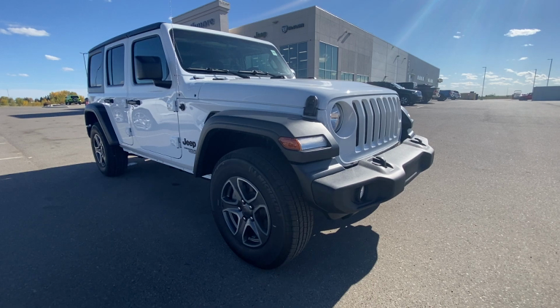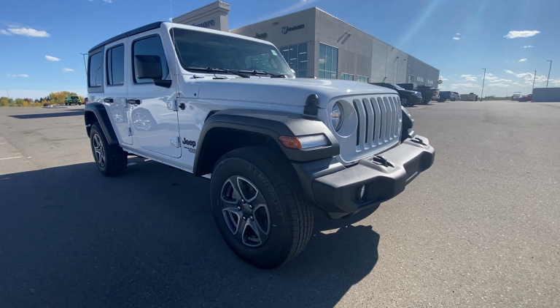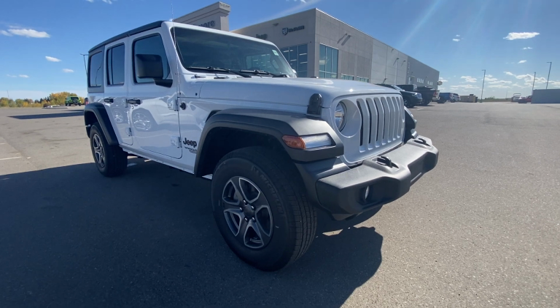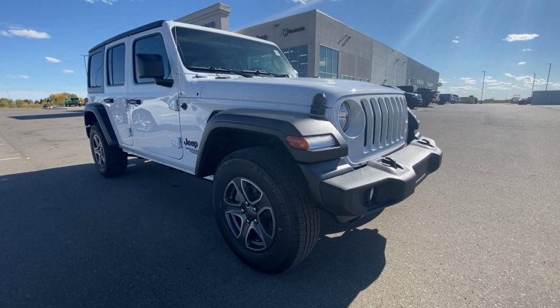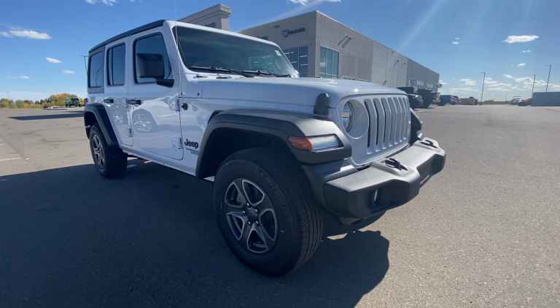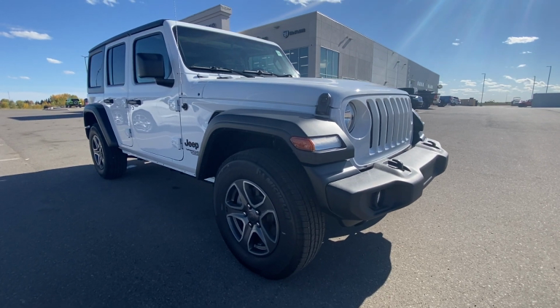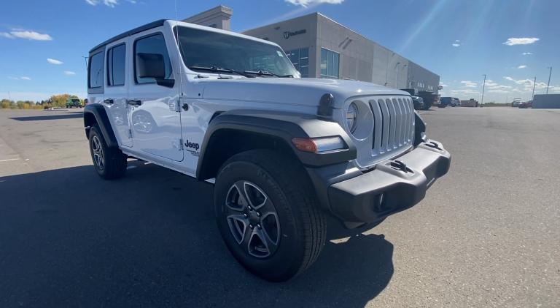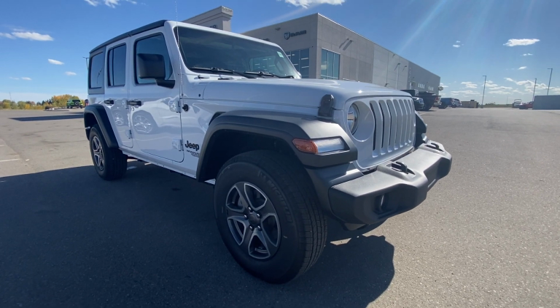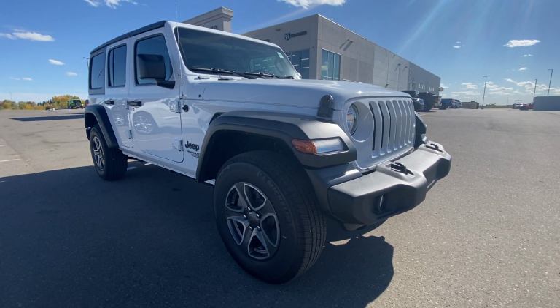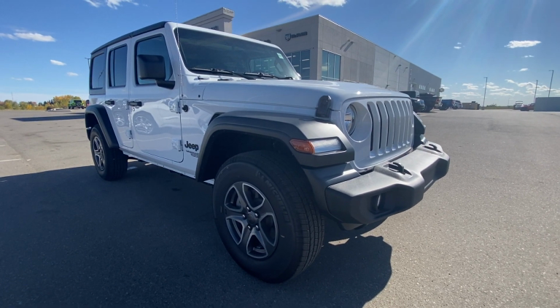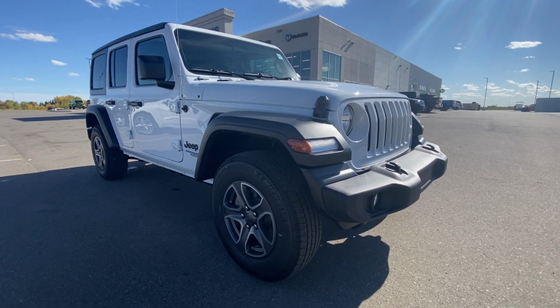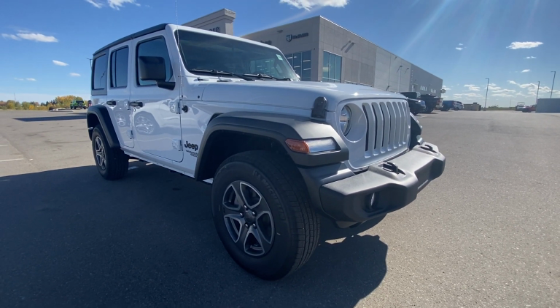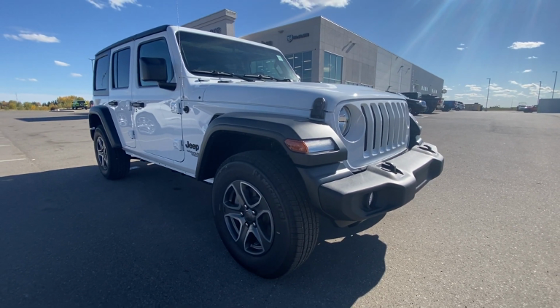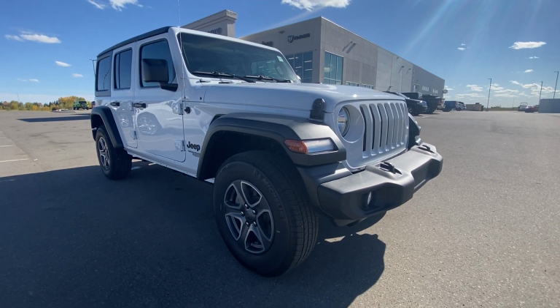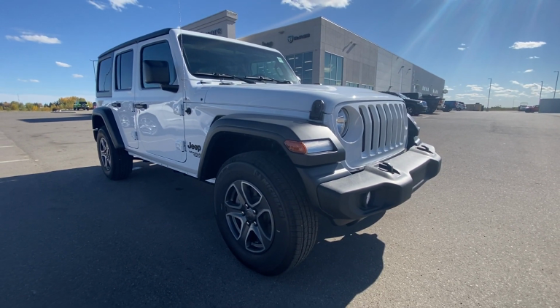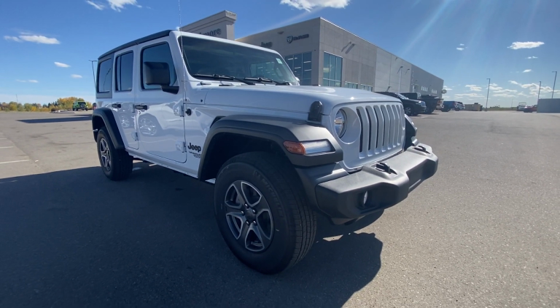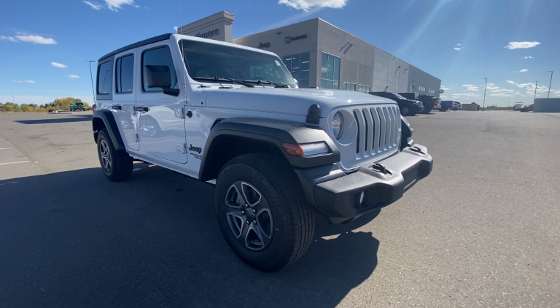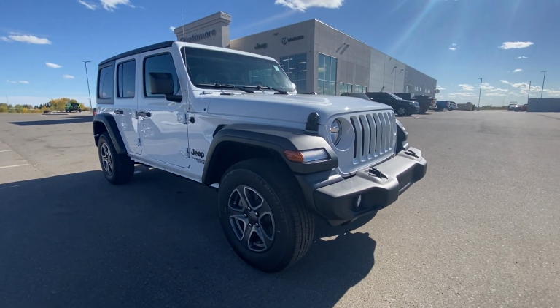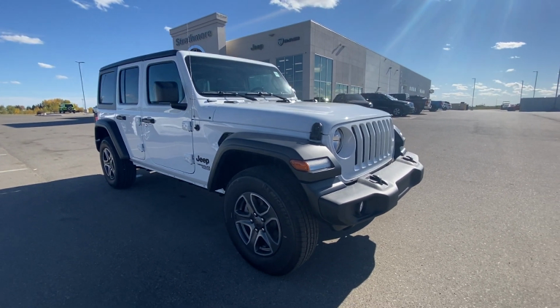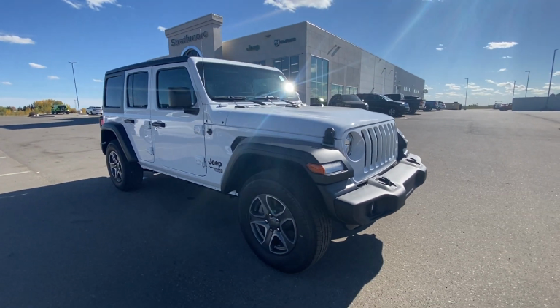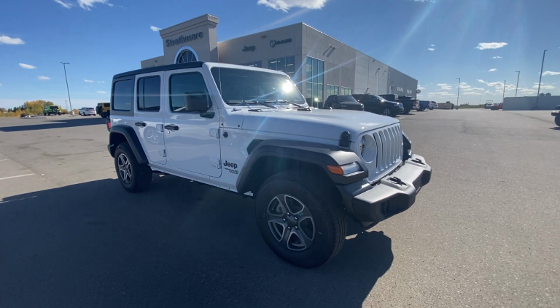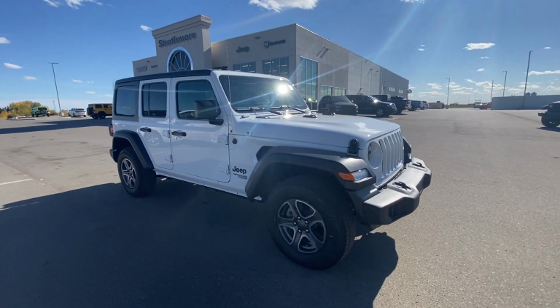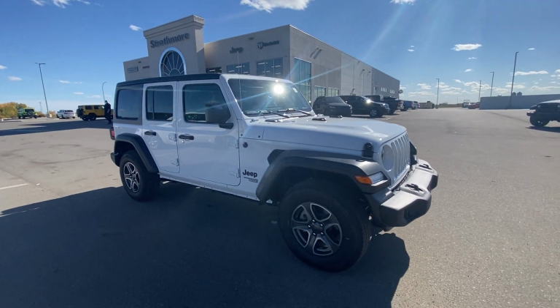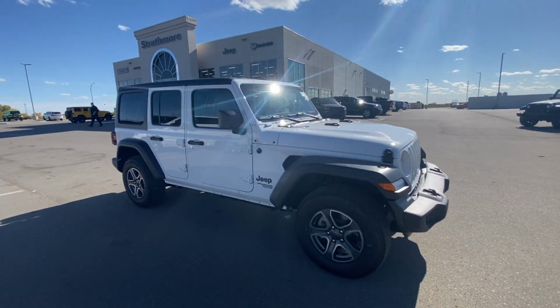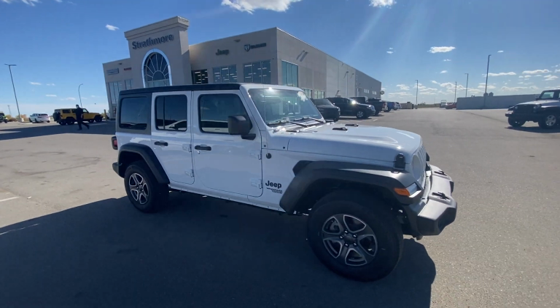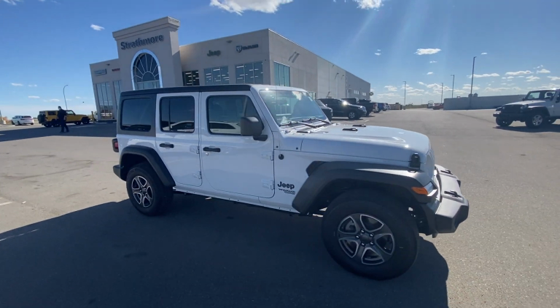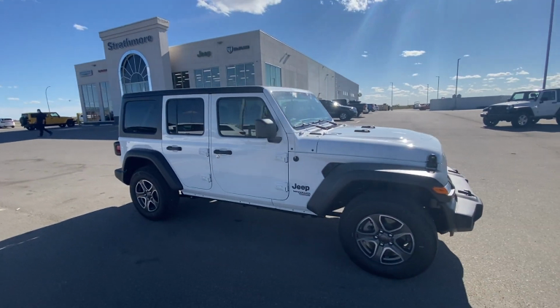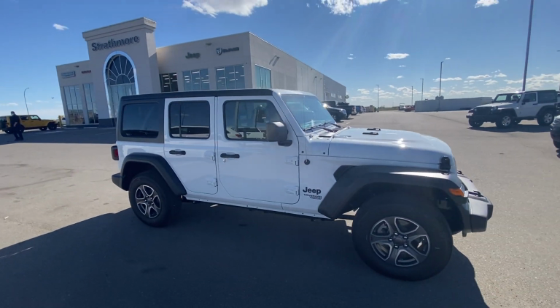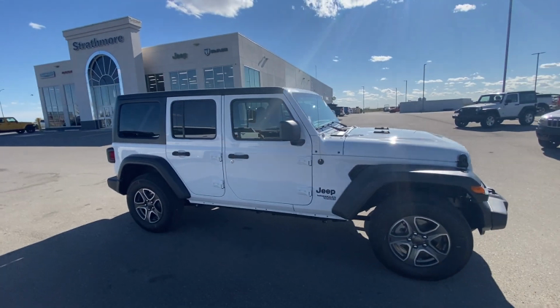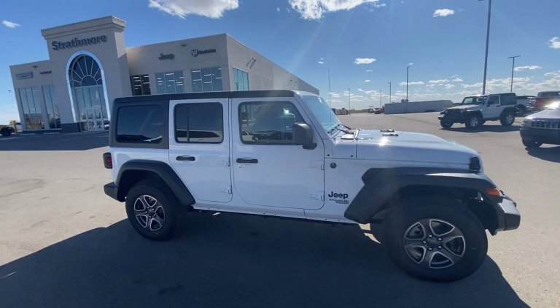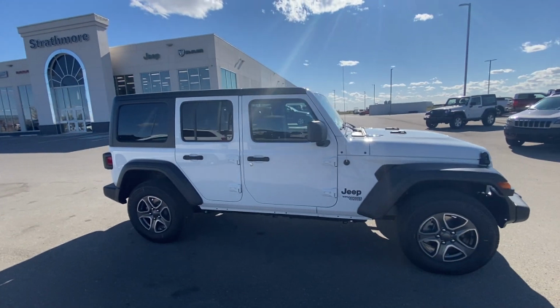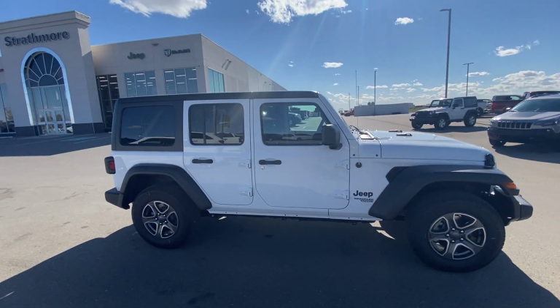Hey everyone, it's Trevor back at Strathmore Dodge with a 2021 Jeep Wrangler Unlimited Sport S 4x4. This is the automotive Swiss Army knife, folks. Check this out.